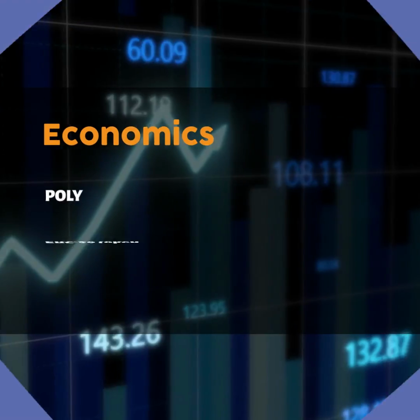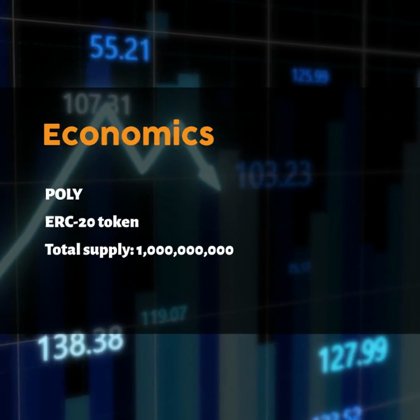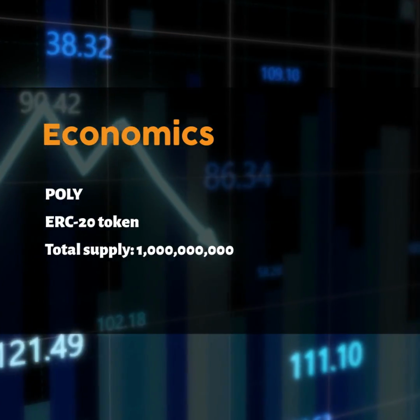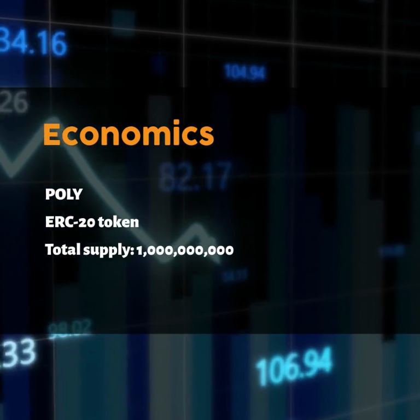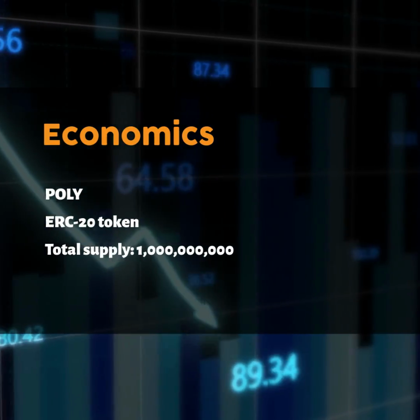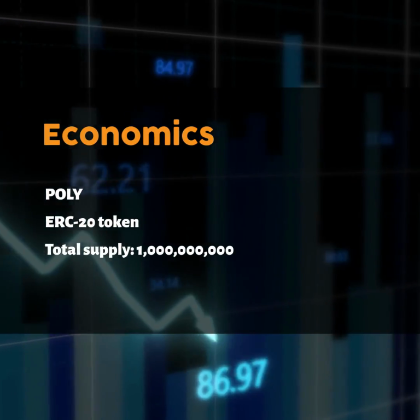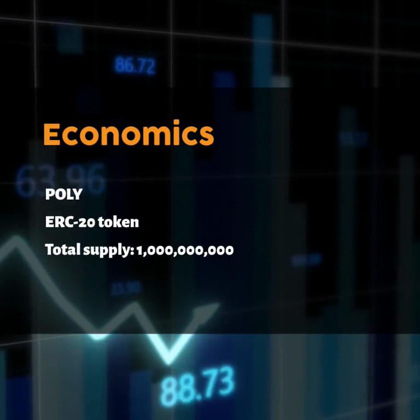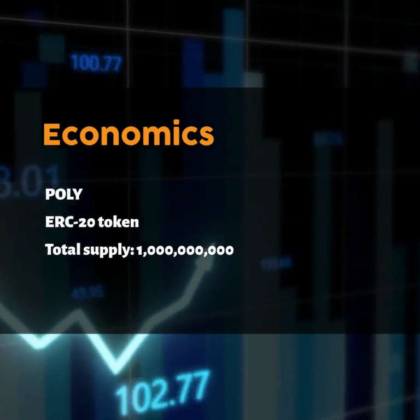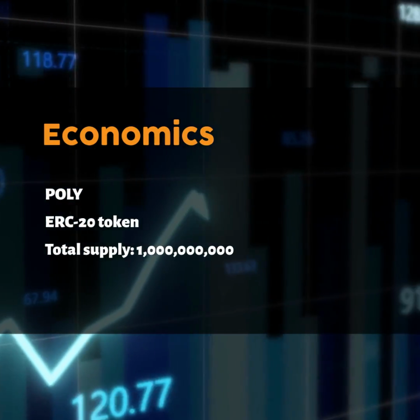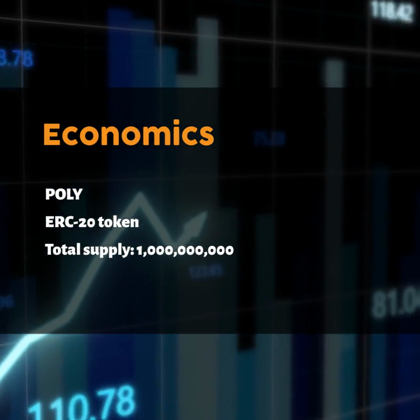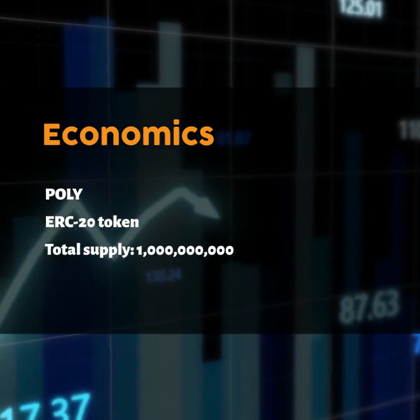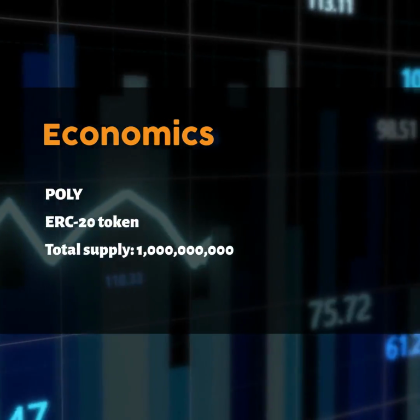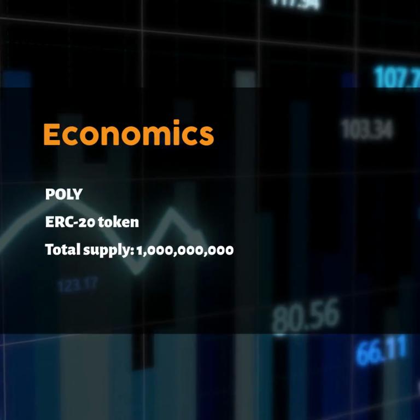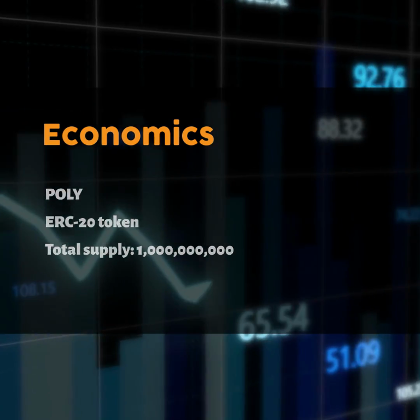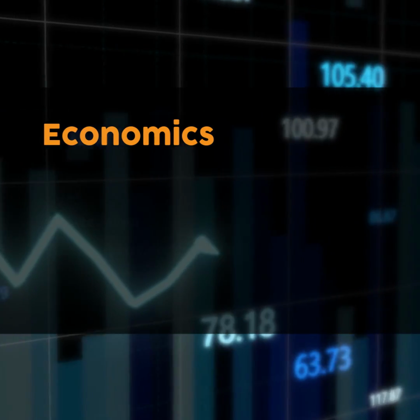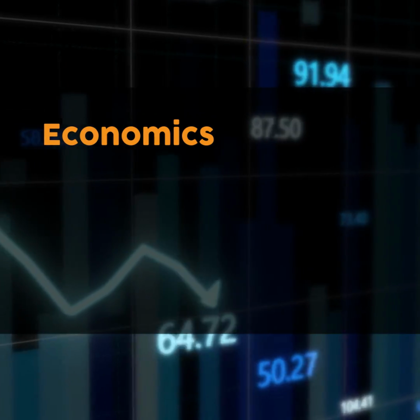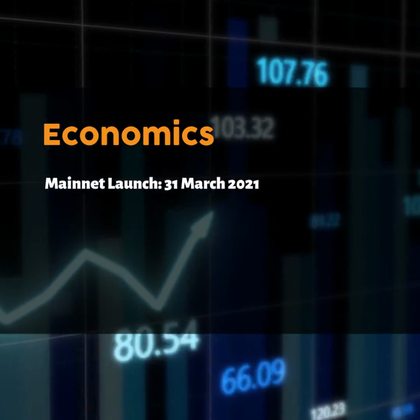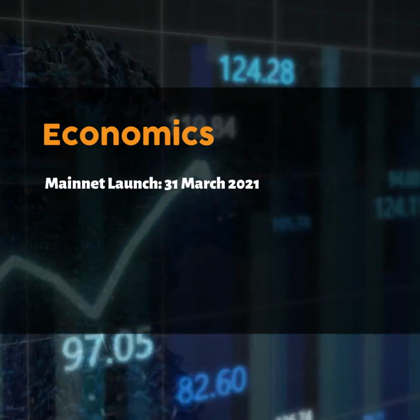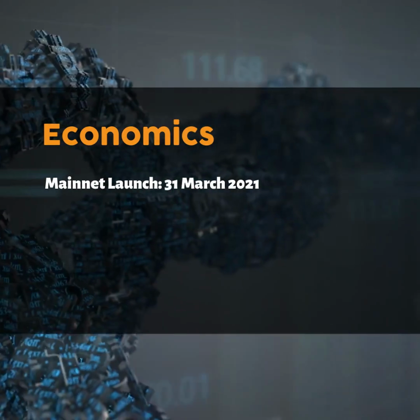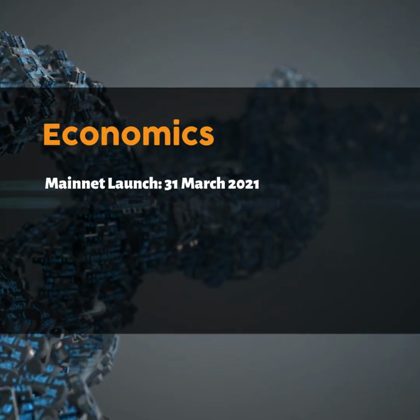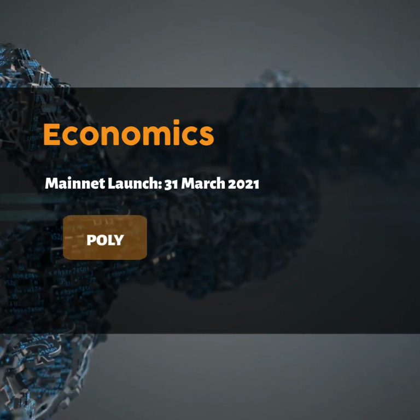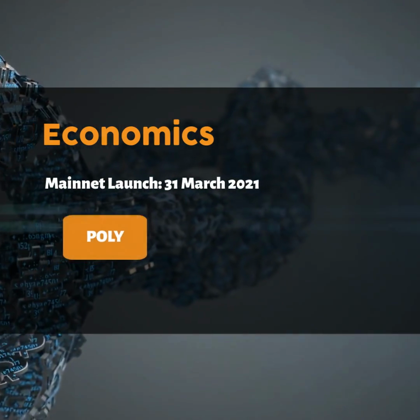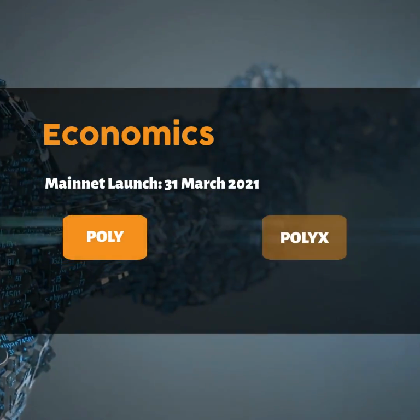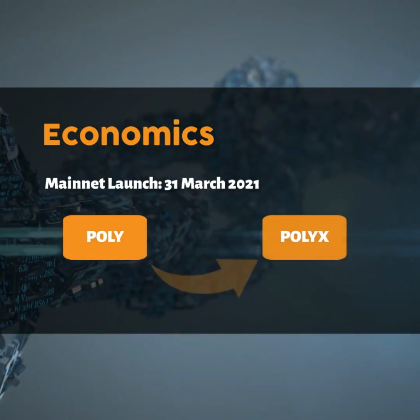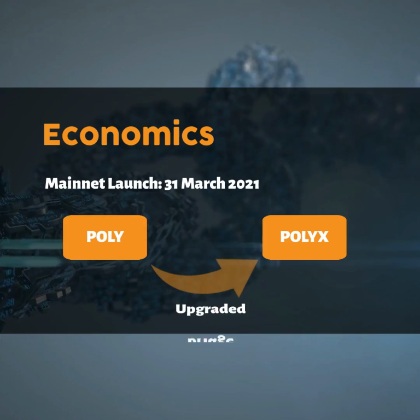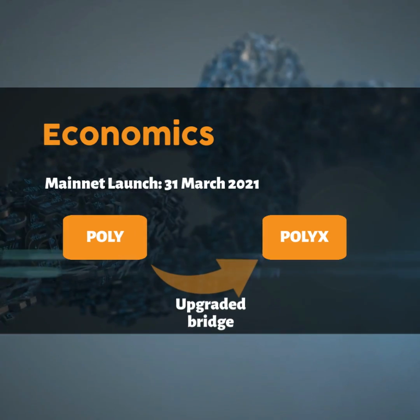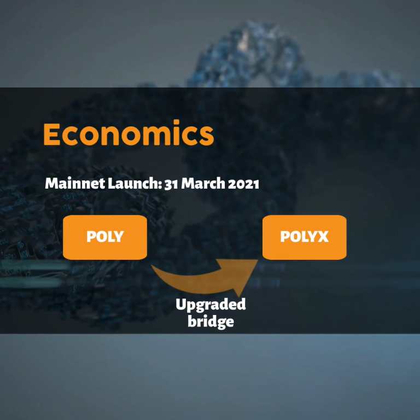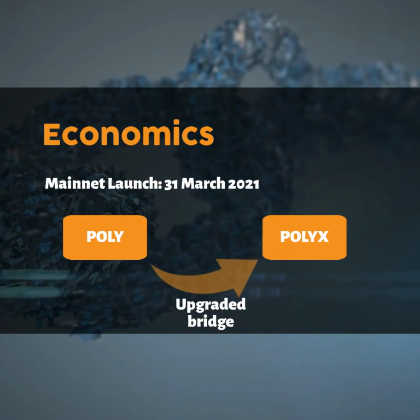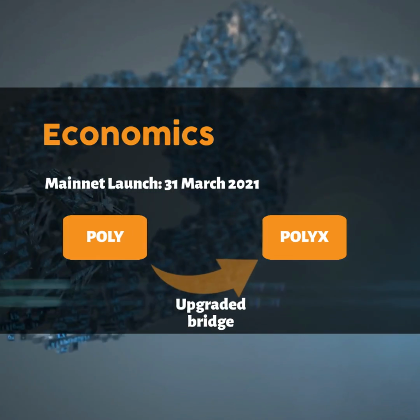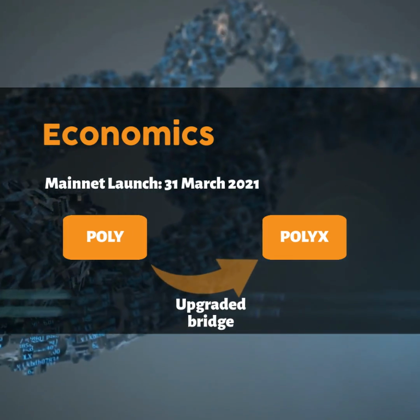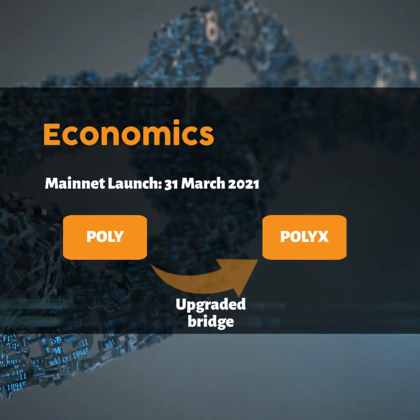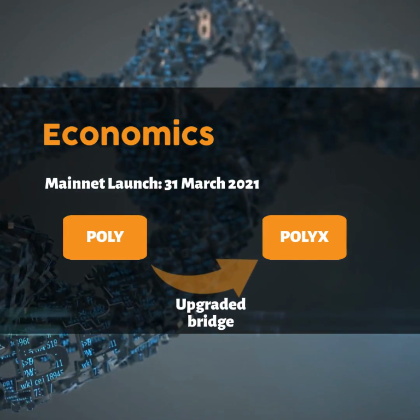Poly is an ERC-20 token on the Polymesh blockchain, and has a total supply of 1 billion tokens. With the launch of Polymesh main net, users can upgrade Poly utility tokens to PolyX on Polymesh via an upgraded bridge.